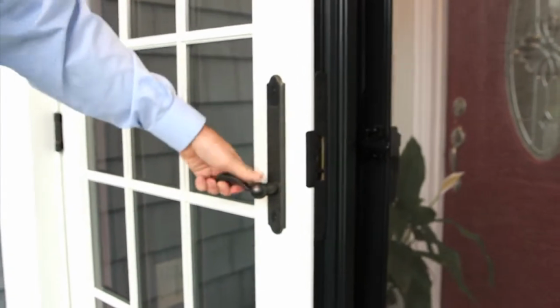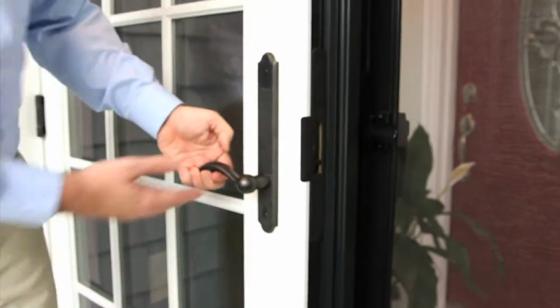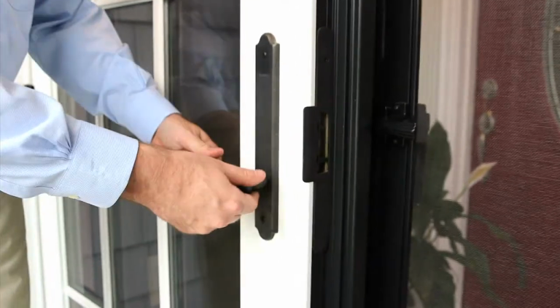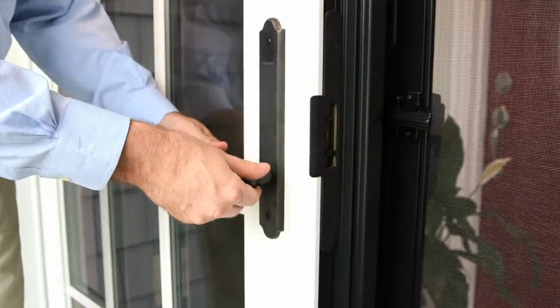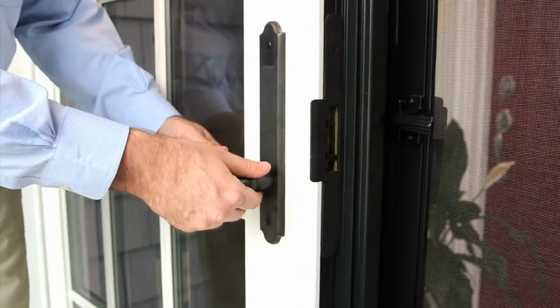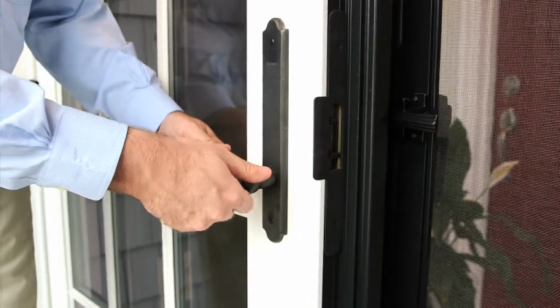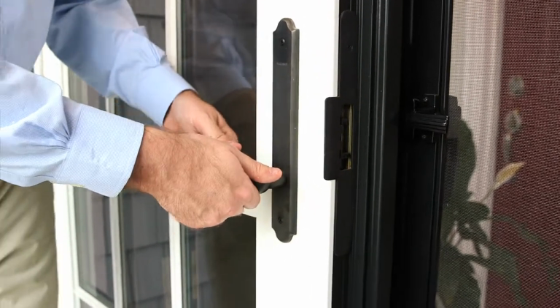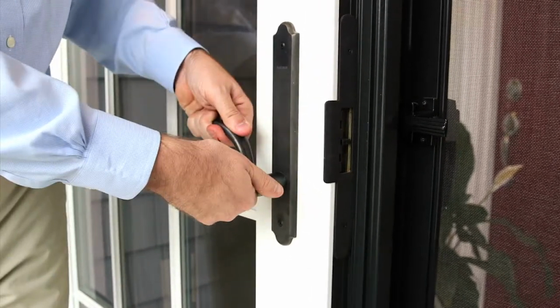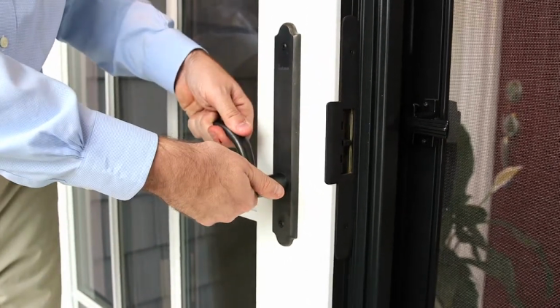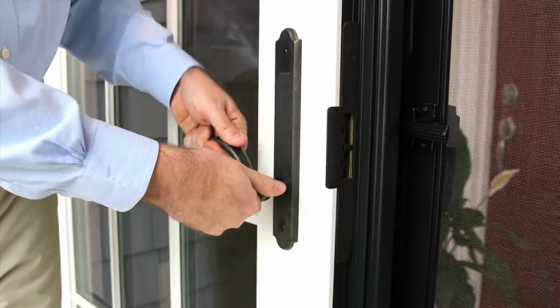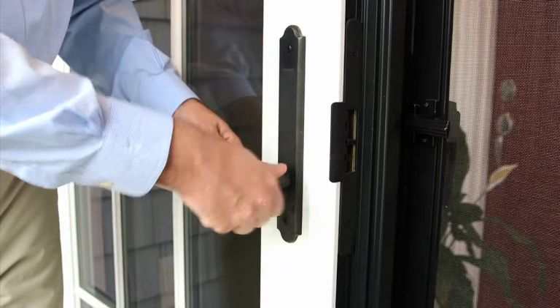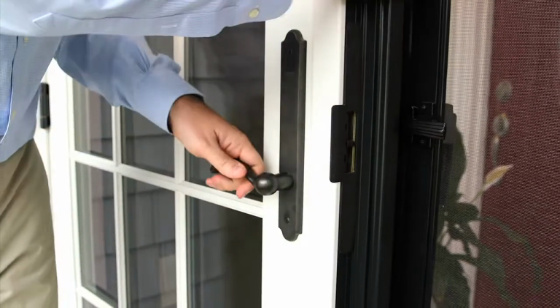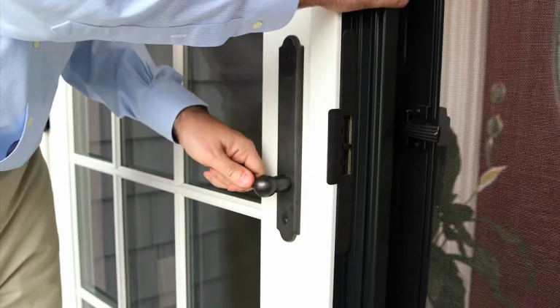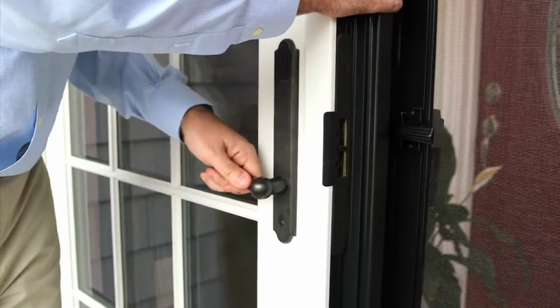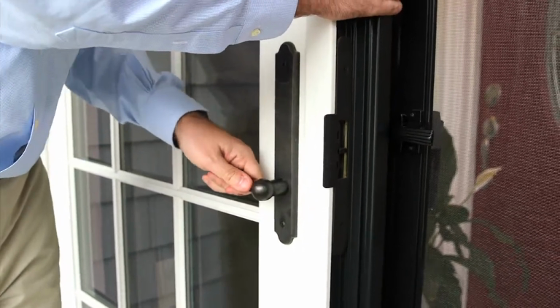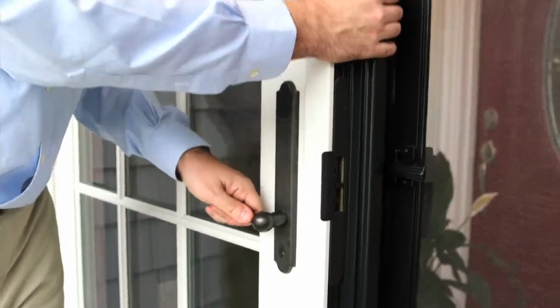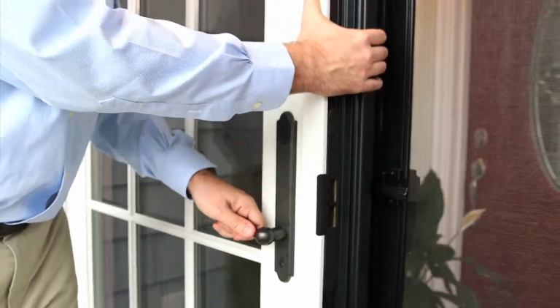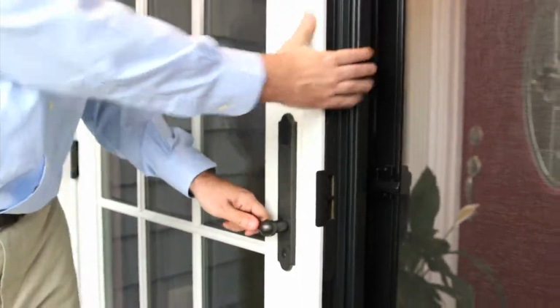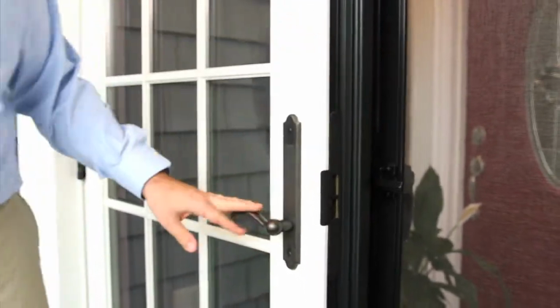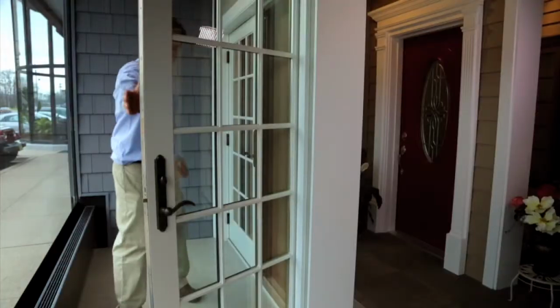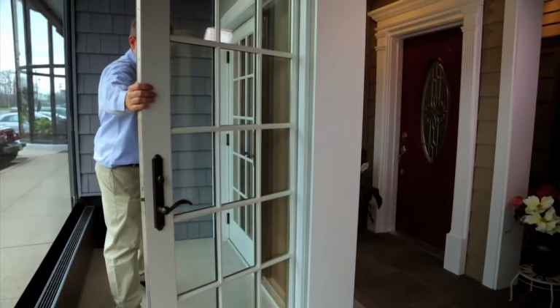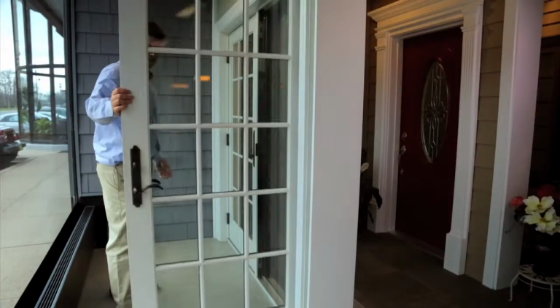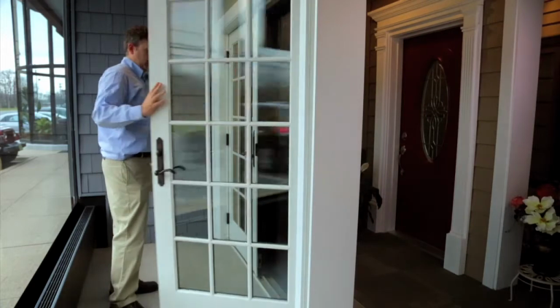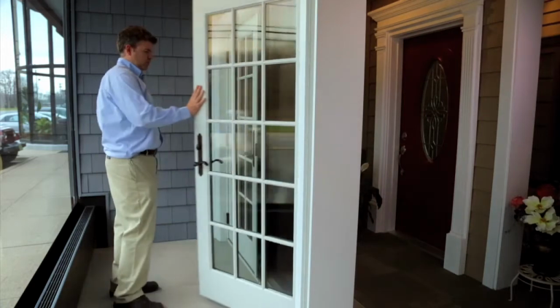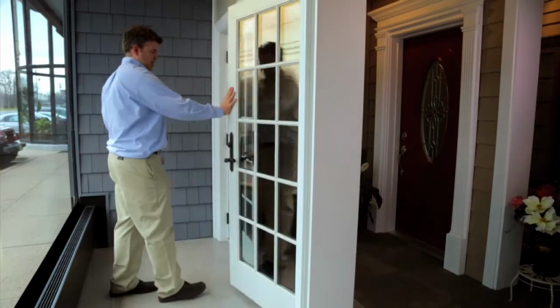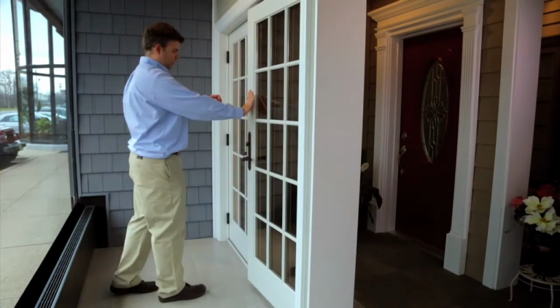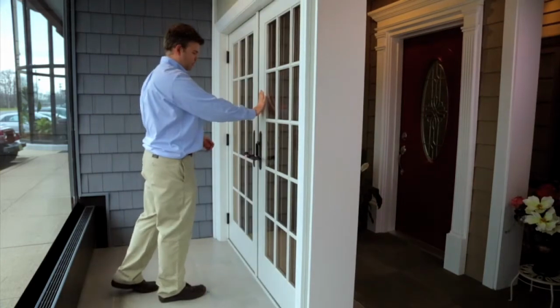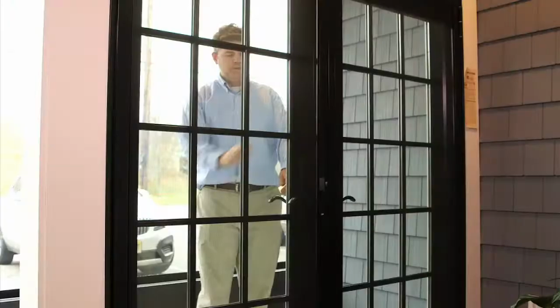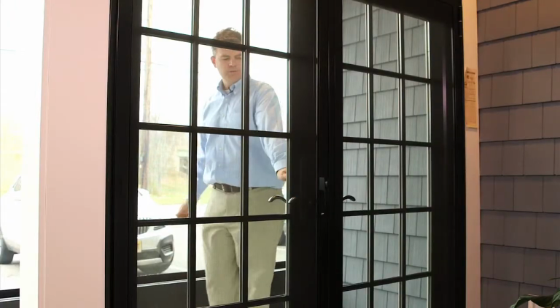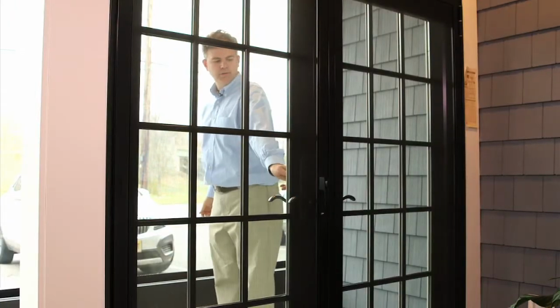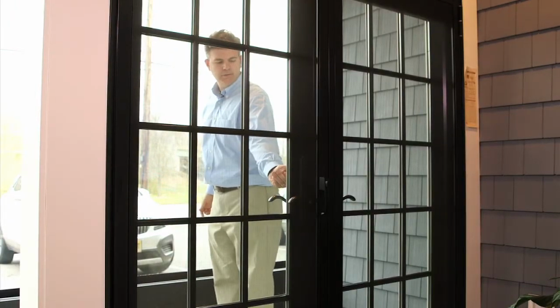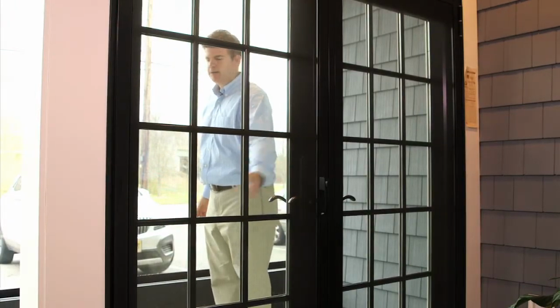You actually lift the lock up, and you can hear the astragals engaging. The stationary door is in the lock position. Then close the active door with a traditional lock turn.